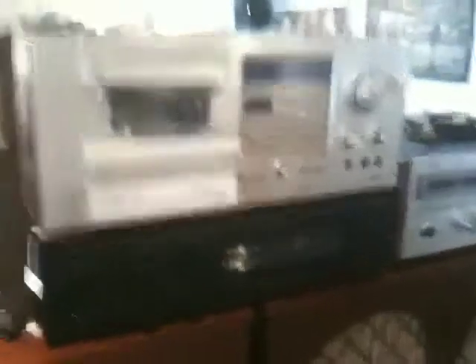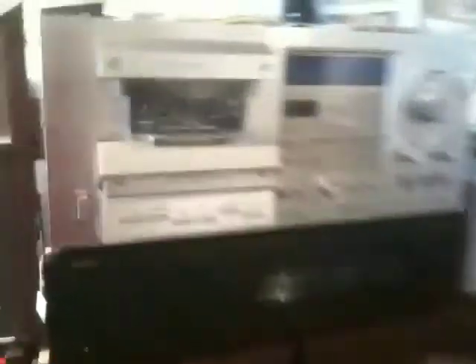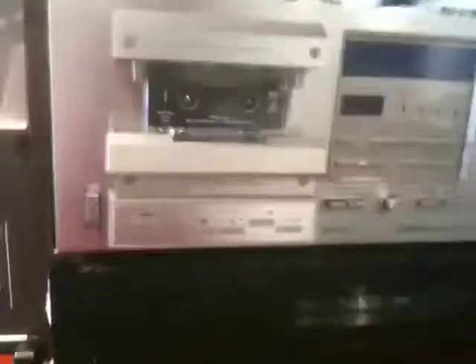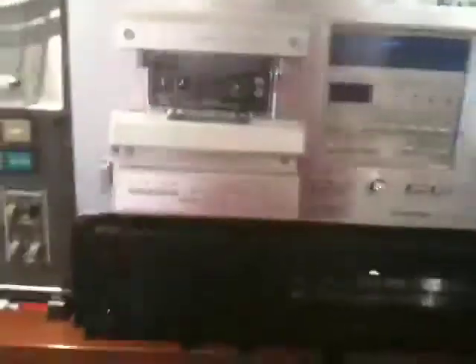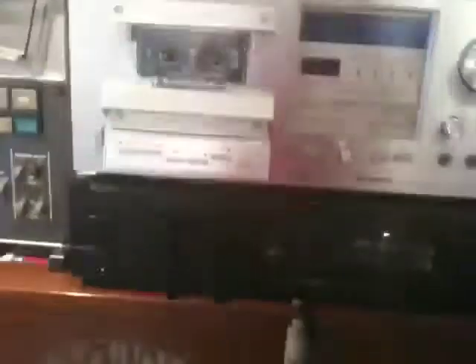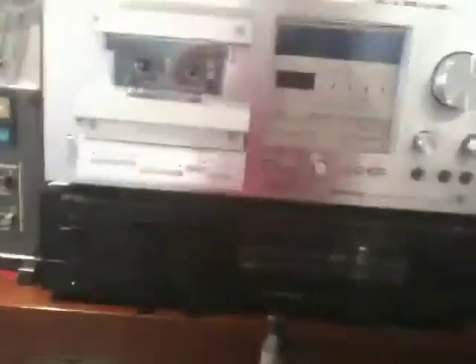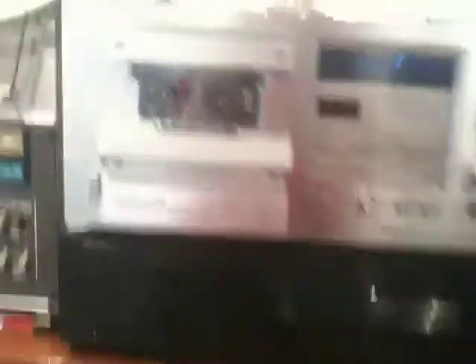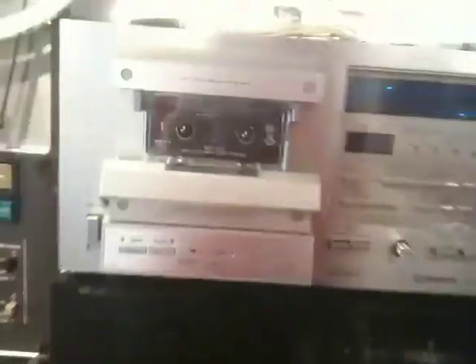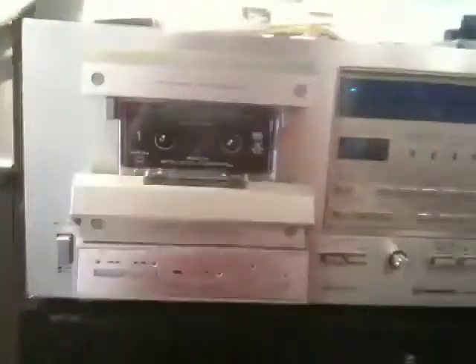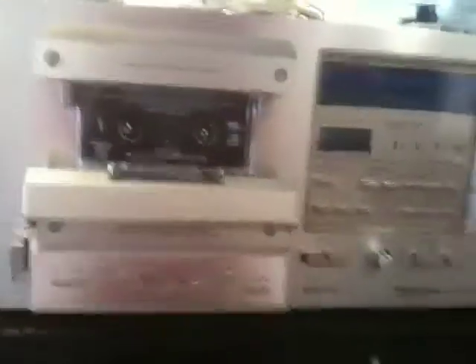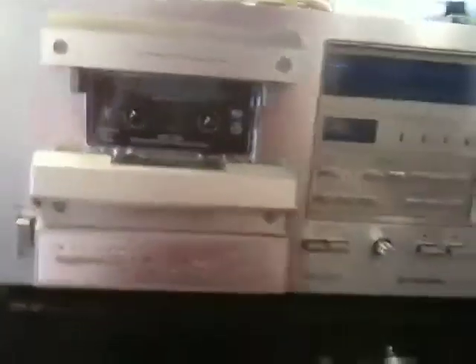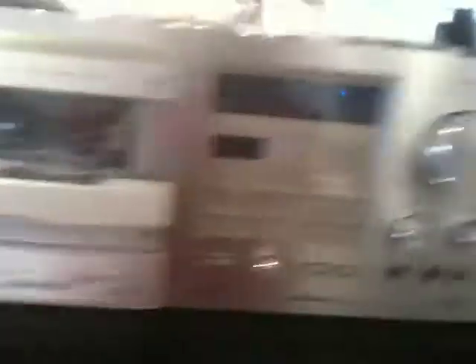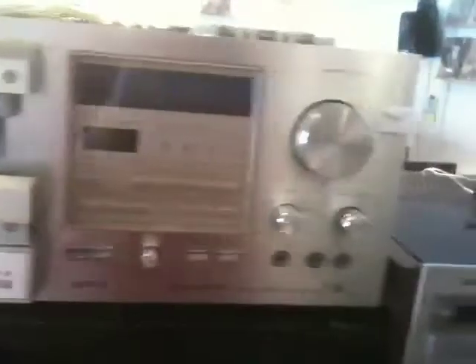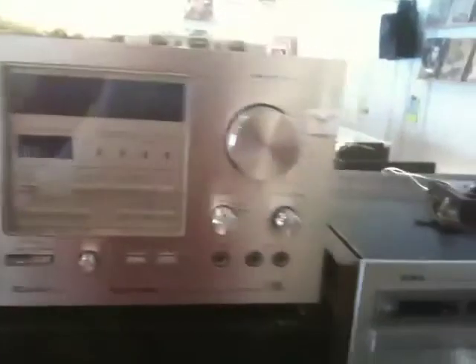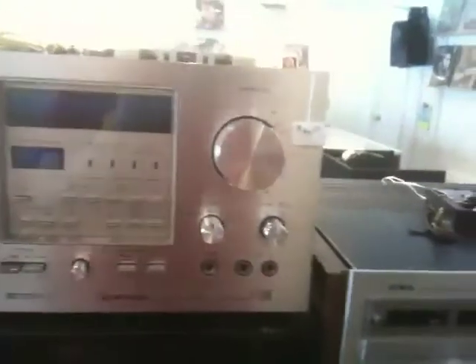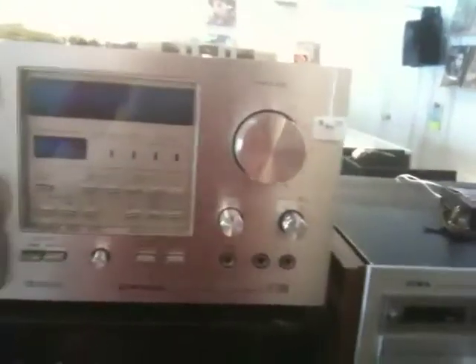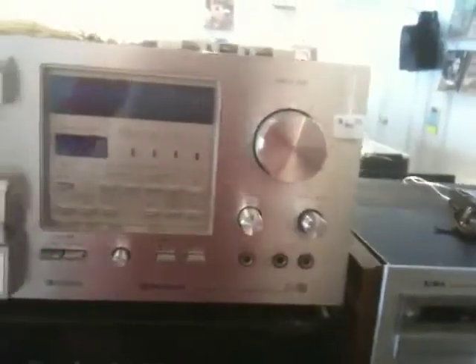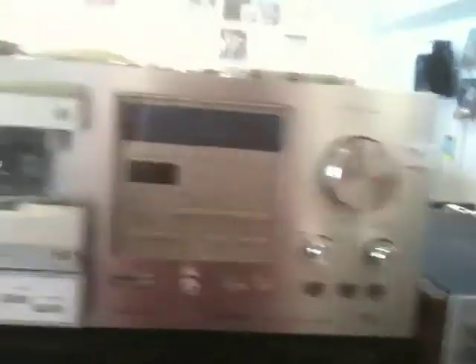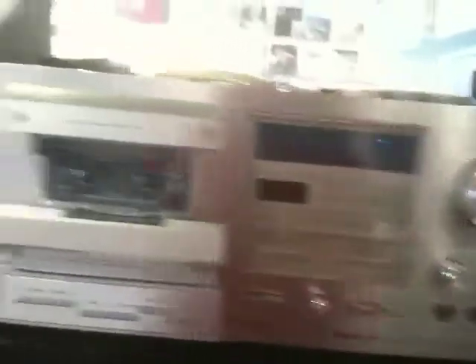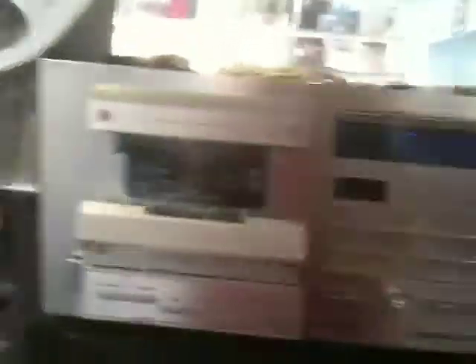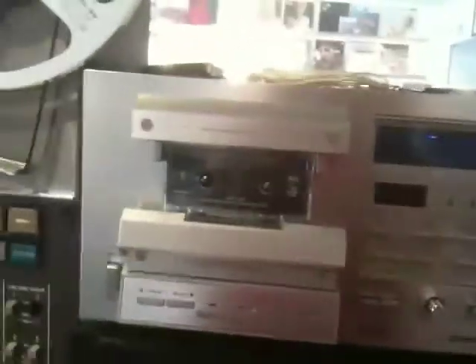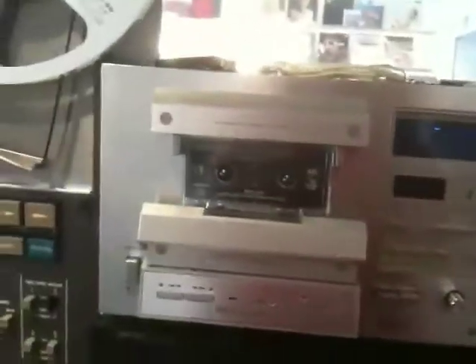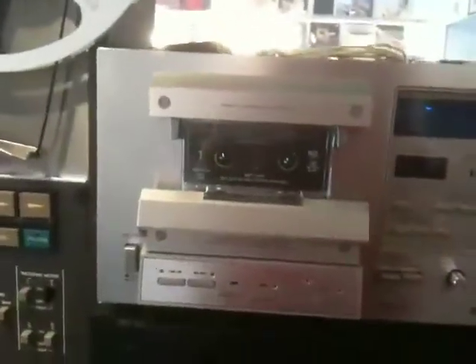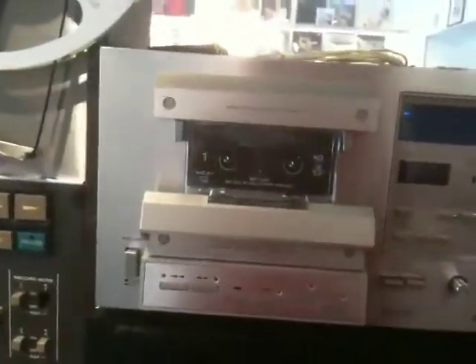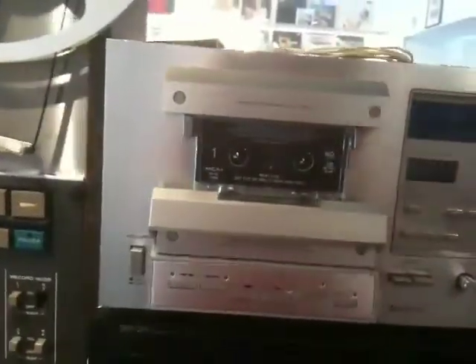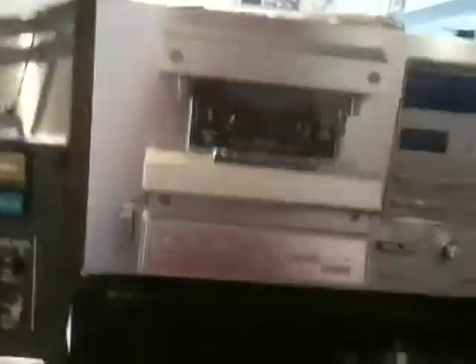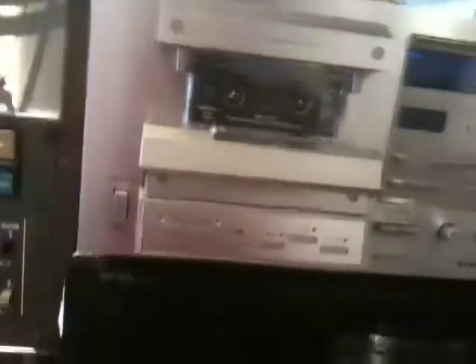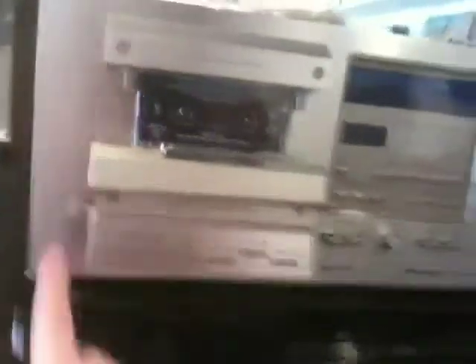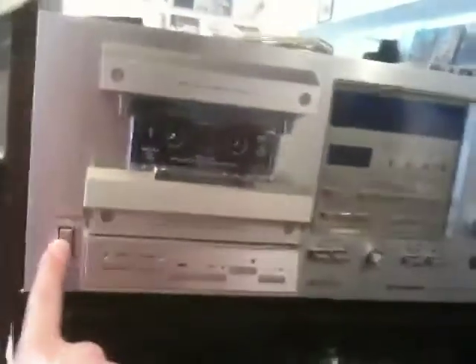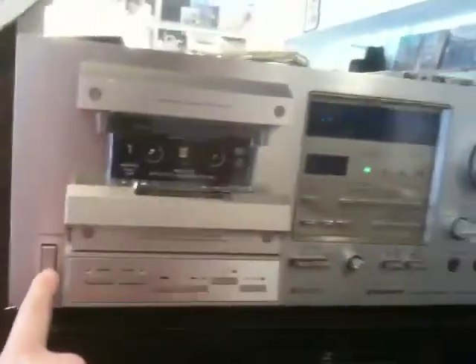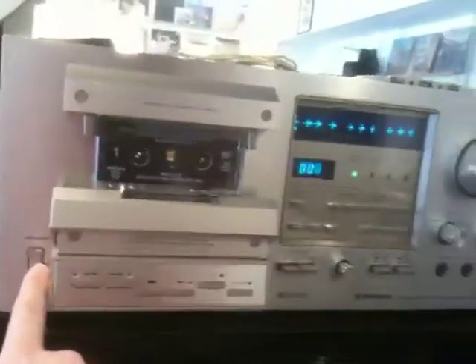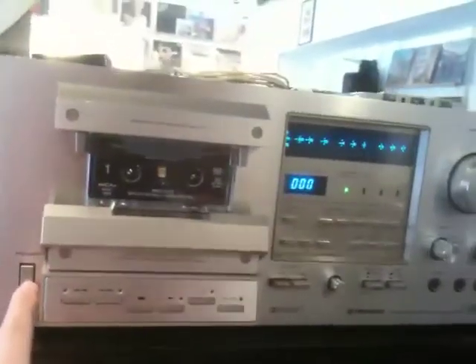Hello YouTube. I just want to show you some pretty cool new stuff that we got in. Look at this cassette deck — it is so fat. It's 80s though, it's pretty cool.